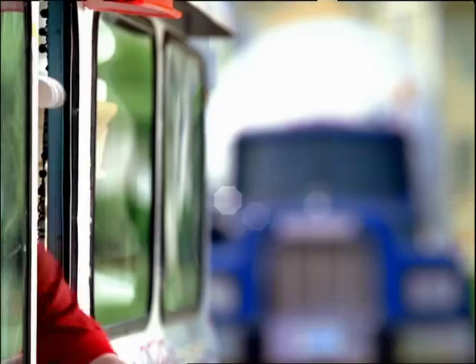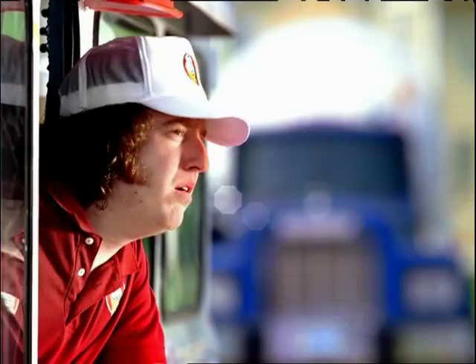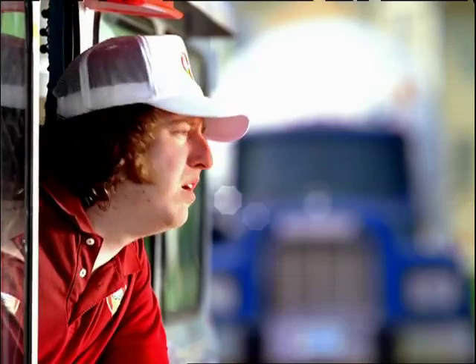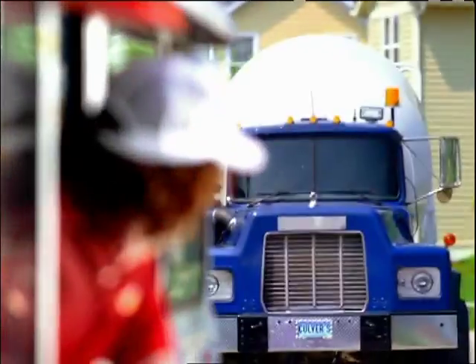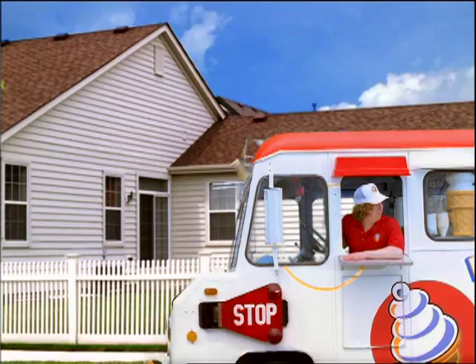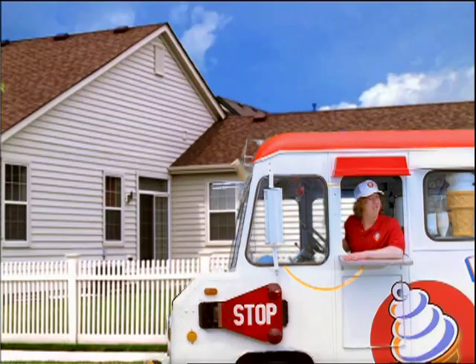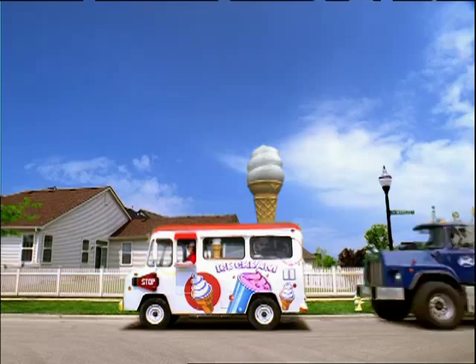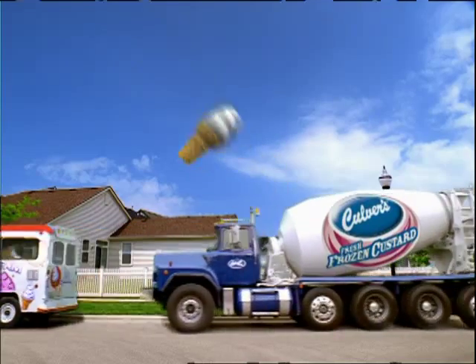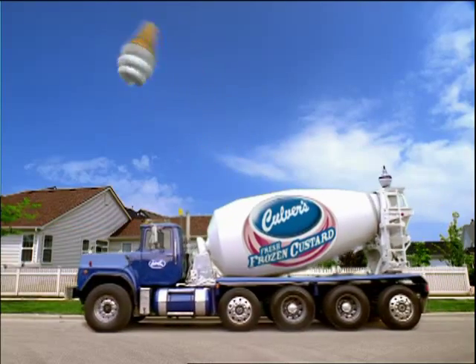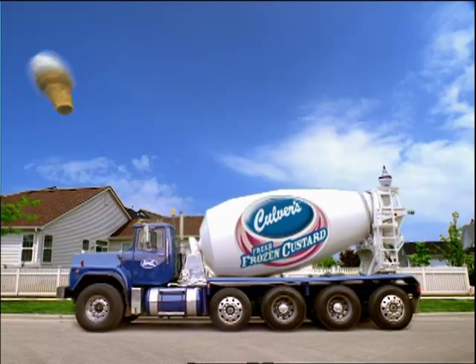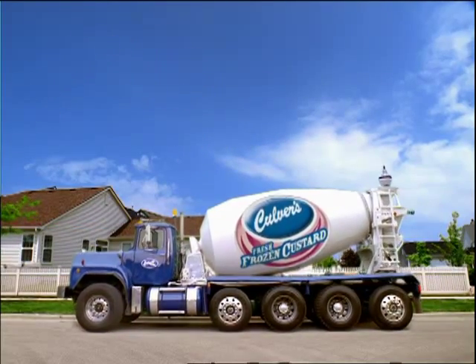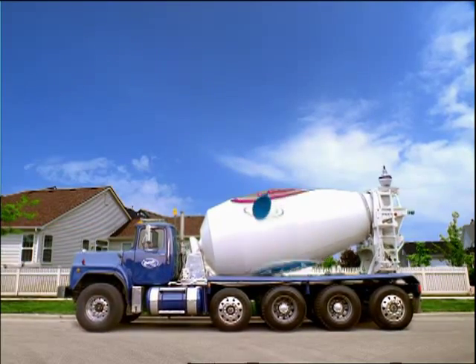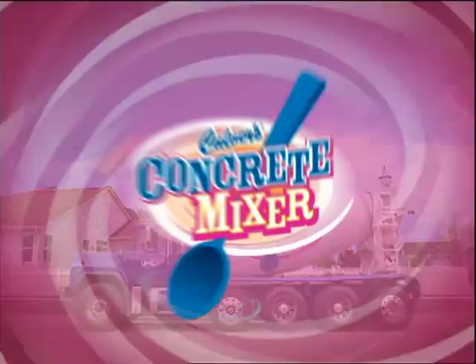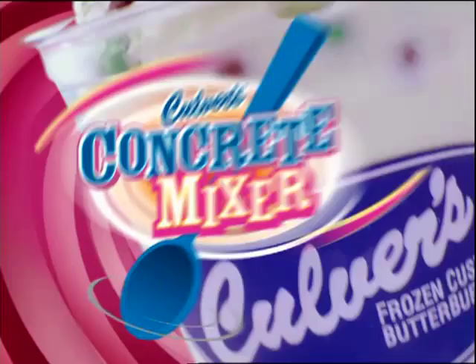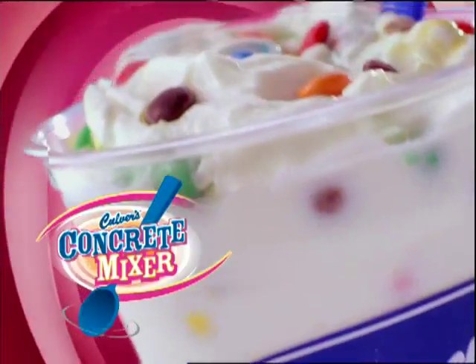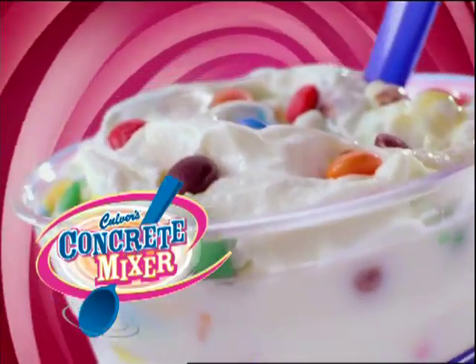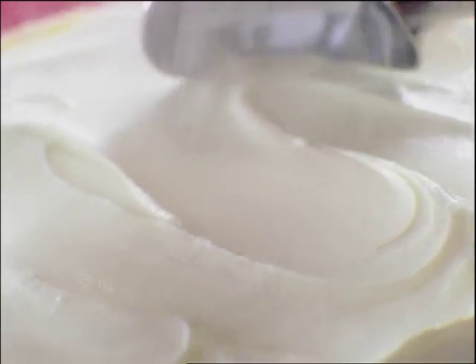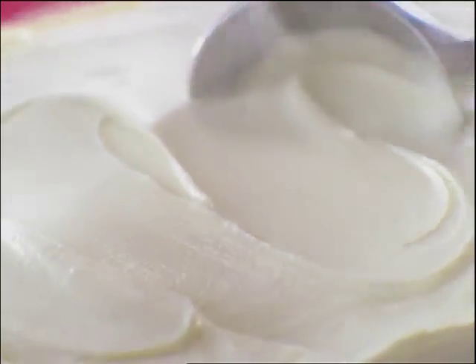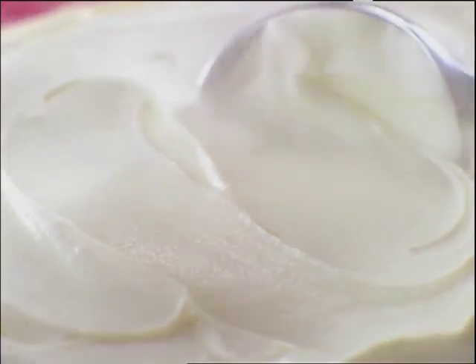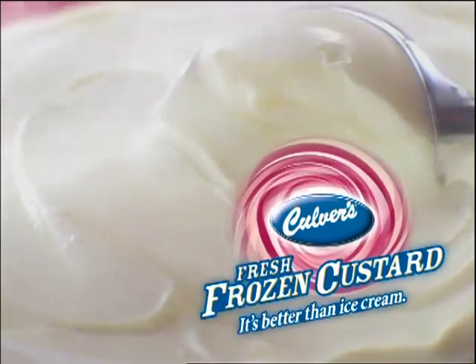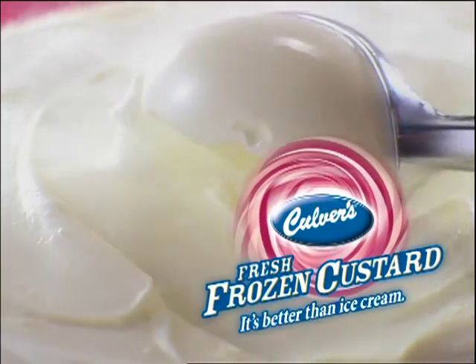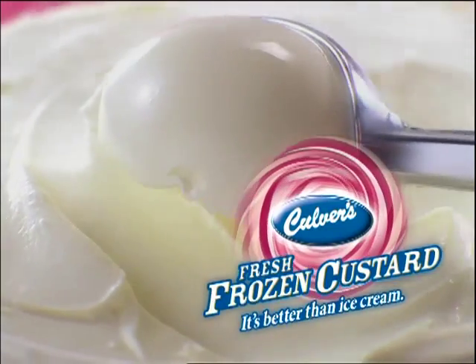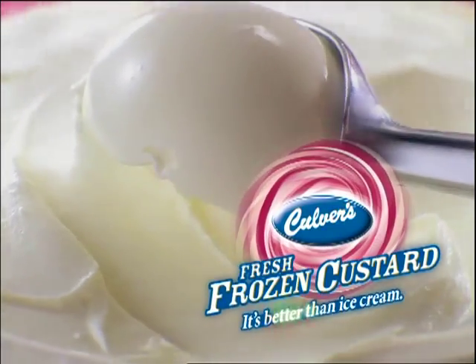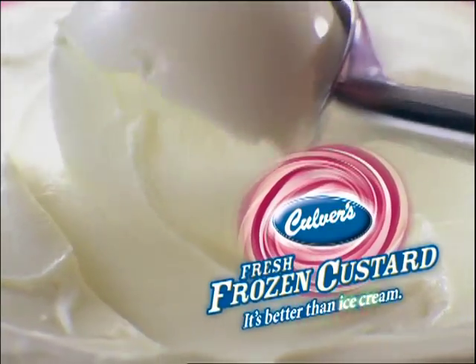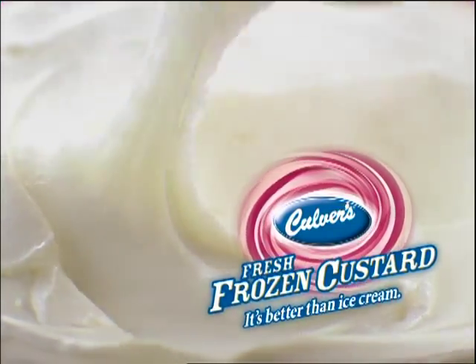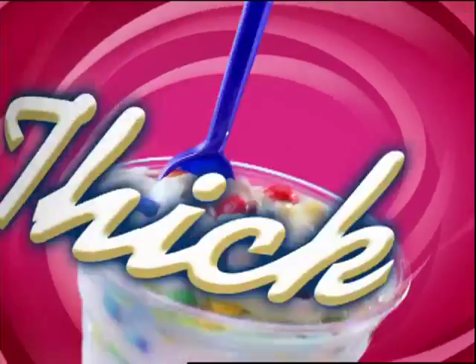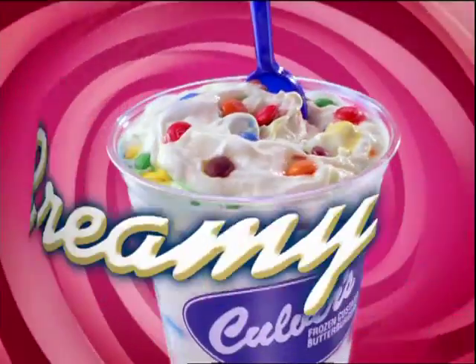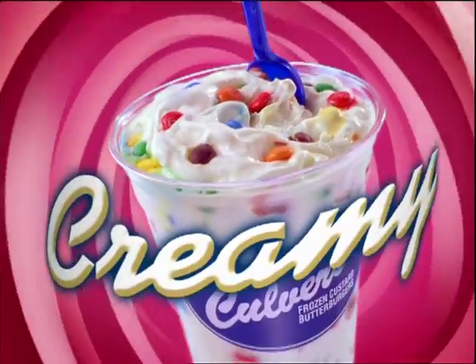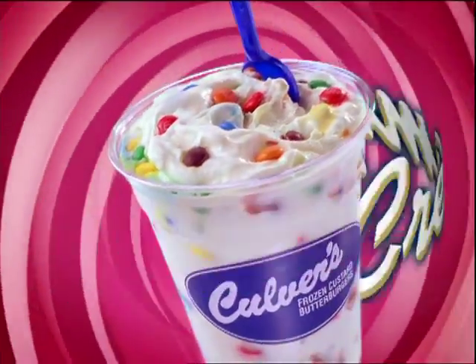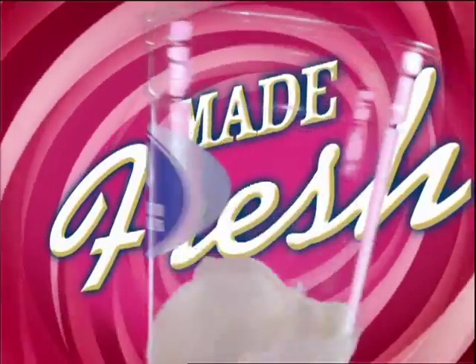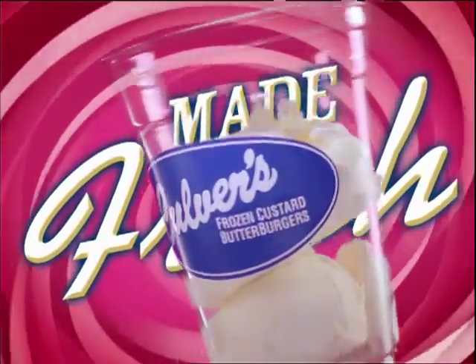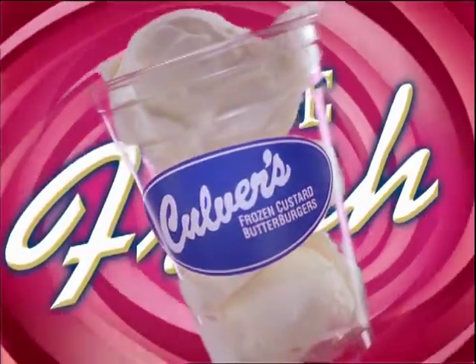Ice cream has met its match. Introducing Culver's Concrete Mixer. Unlike those other guys, ours starts with hand-dipped fresh frozen custard, which is better than ice cream — thick, creamy, and made fresh throughout the day.